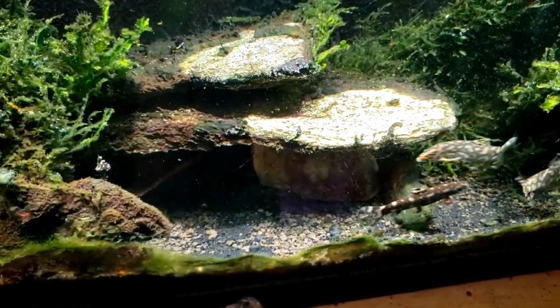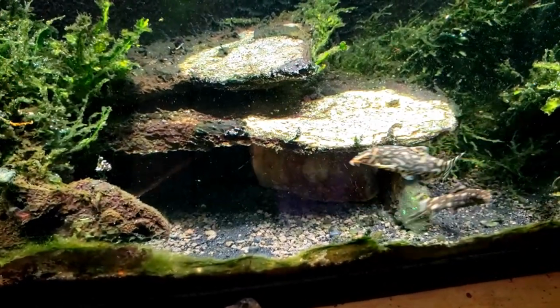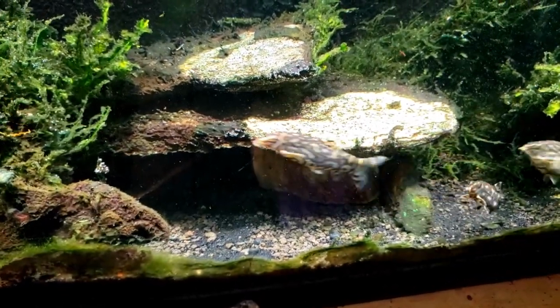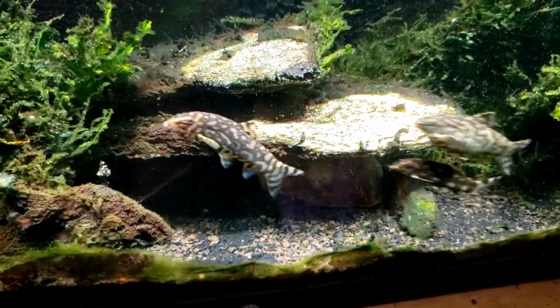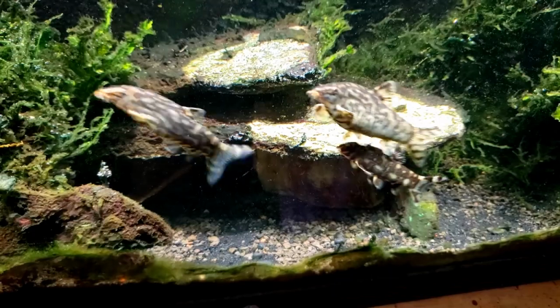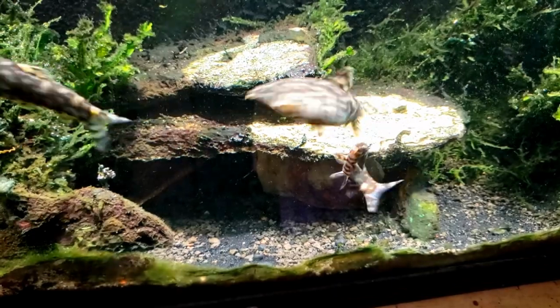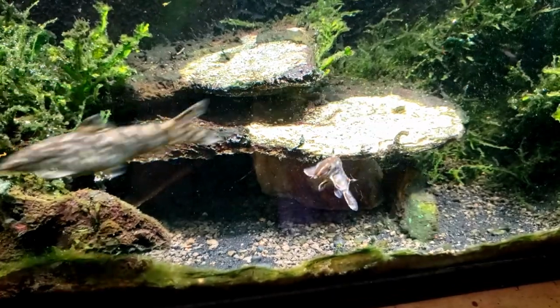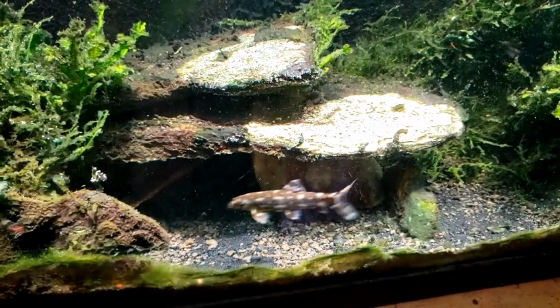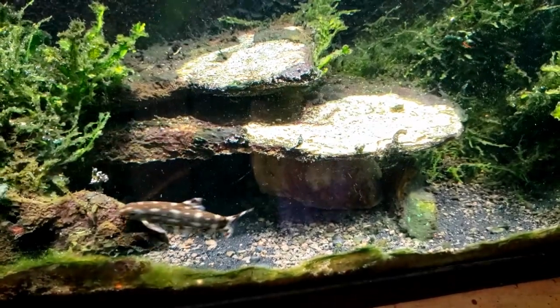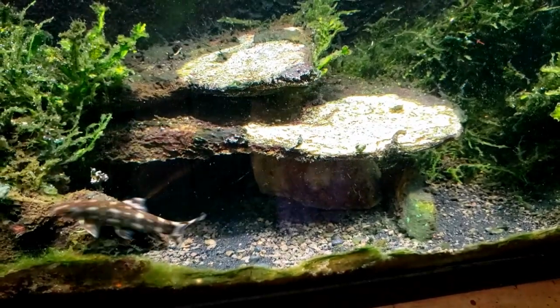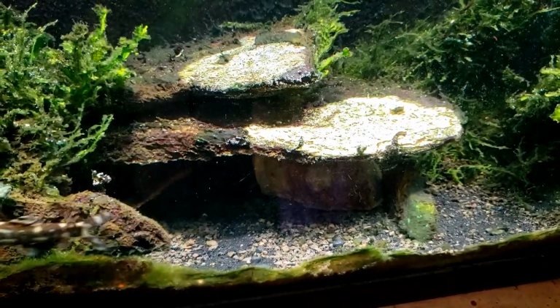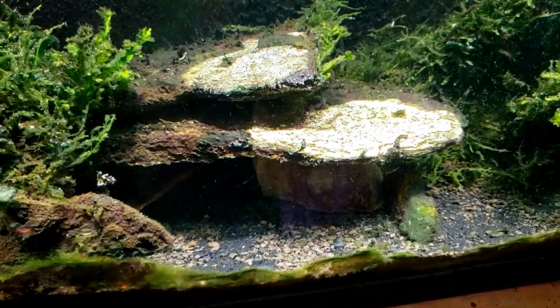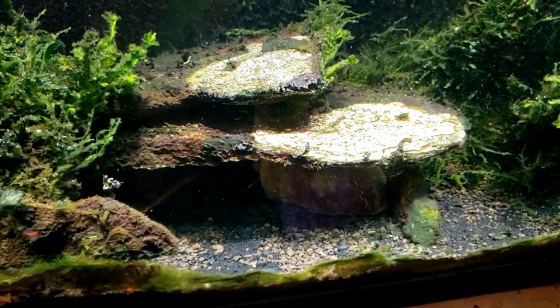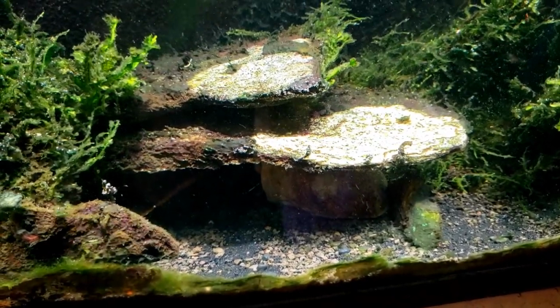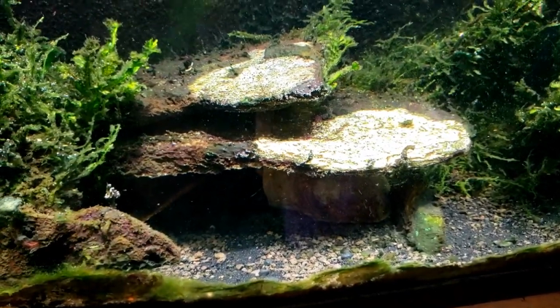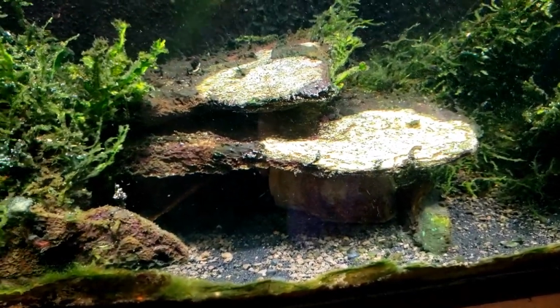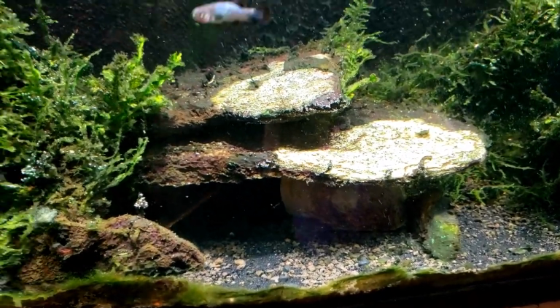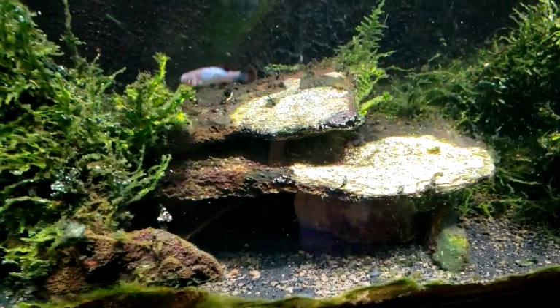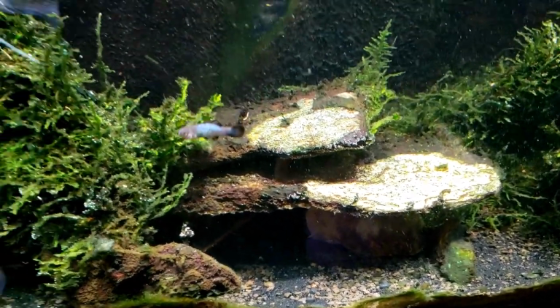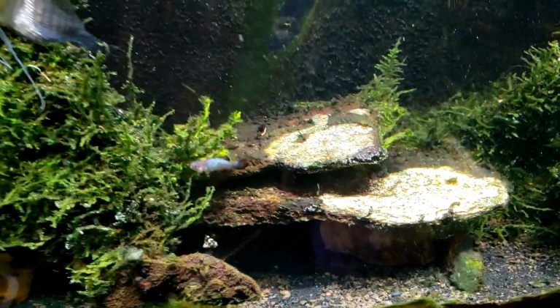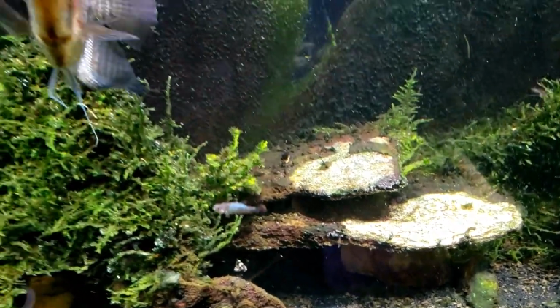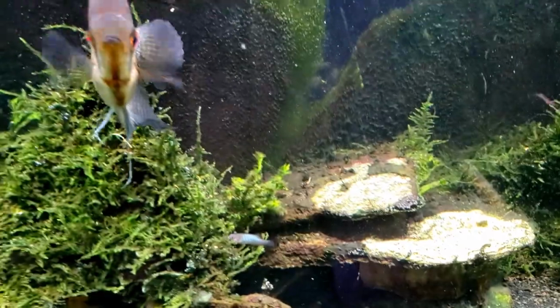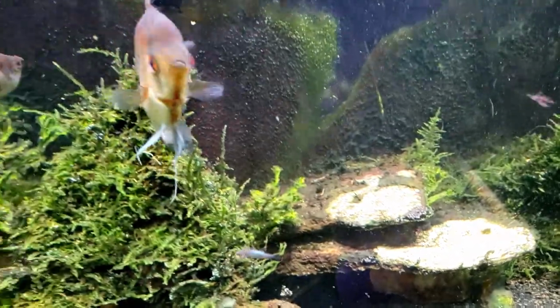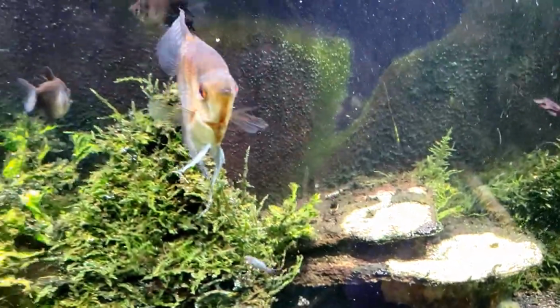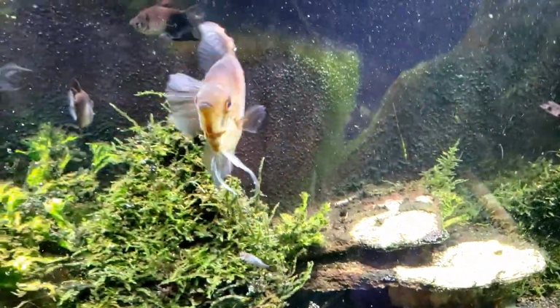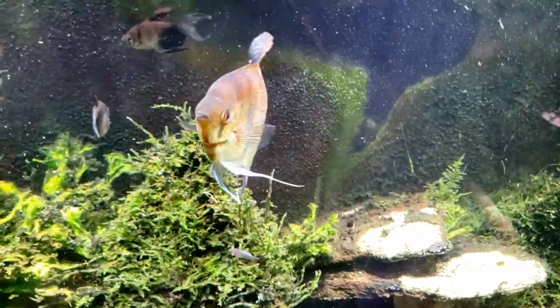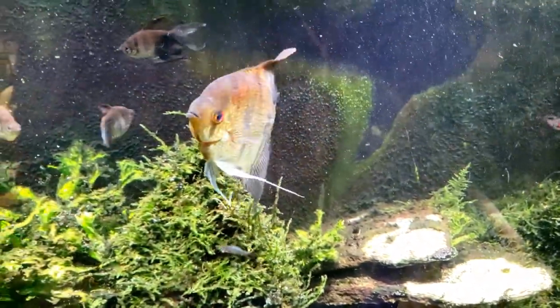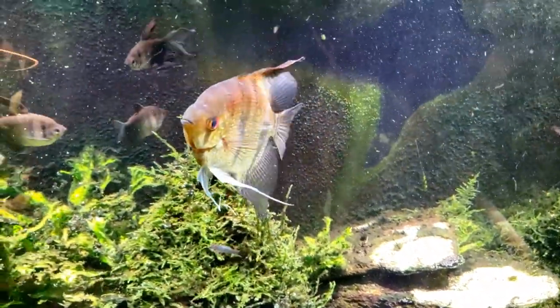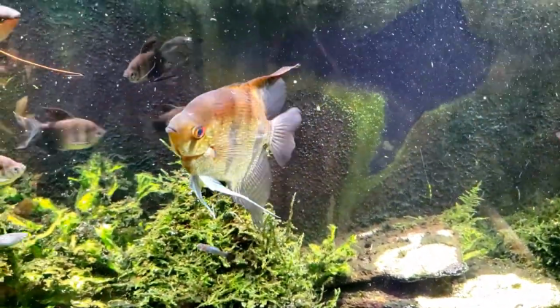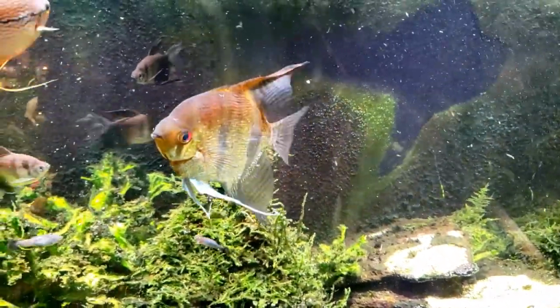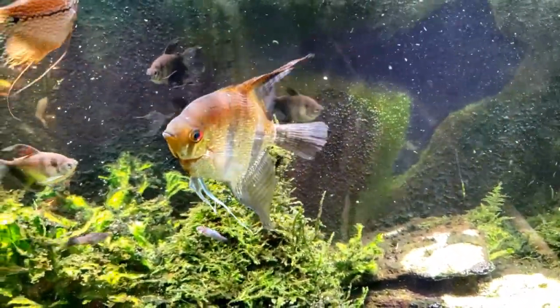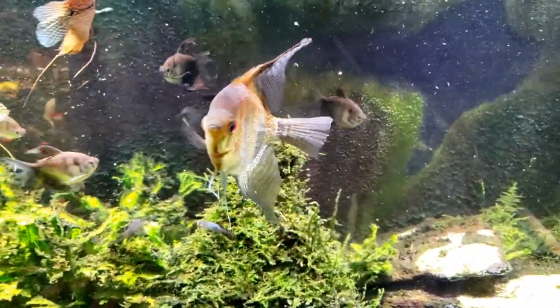But that's all right — that's all I wanted to do is get him on video swimming around the tank a little bit. We hardly ever get to see him, and so that was a nice little treat.